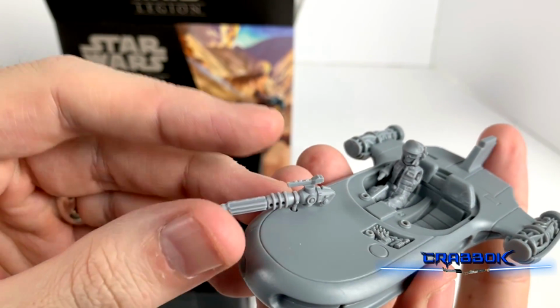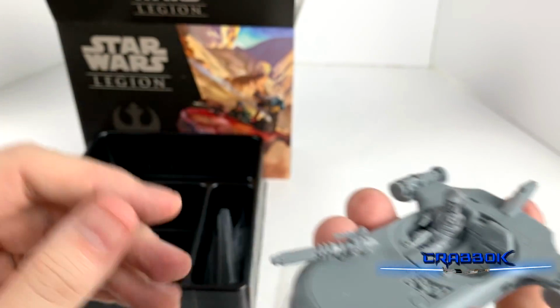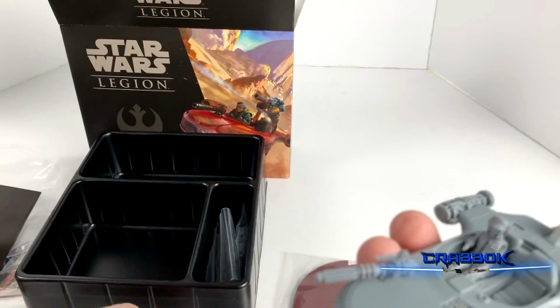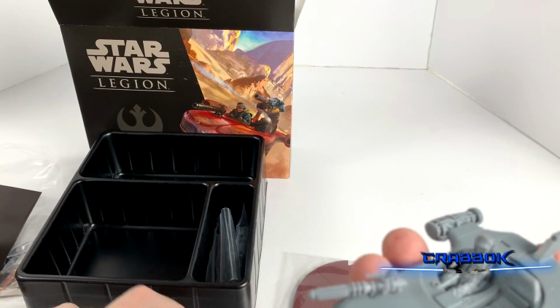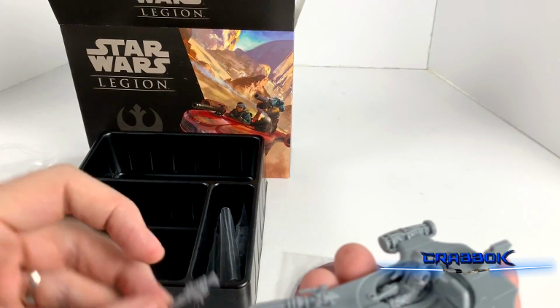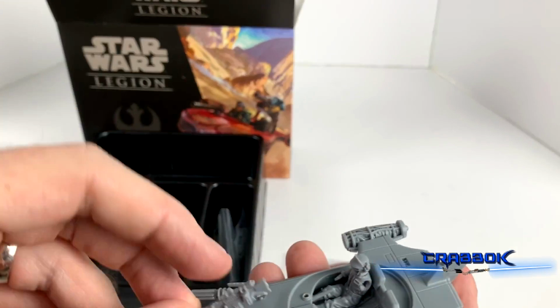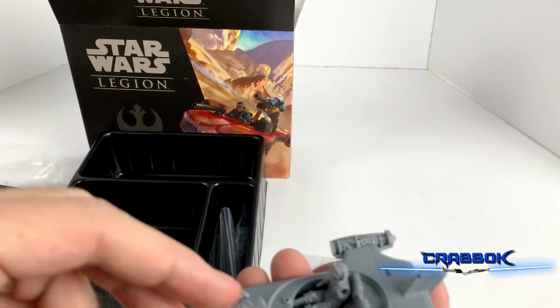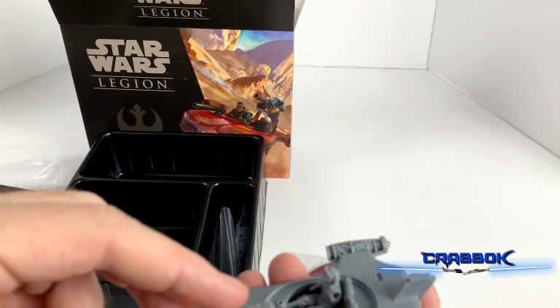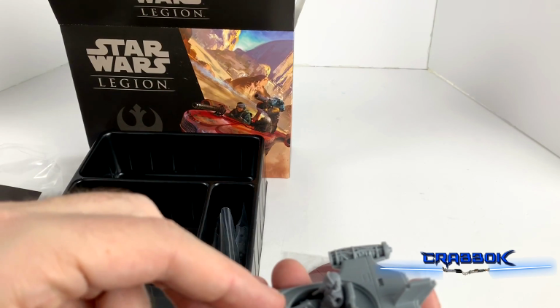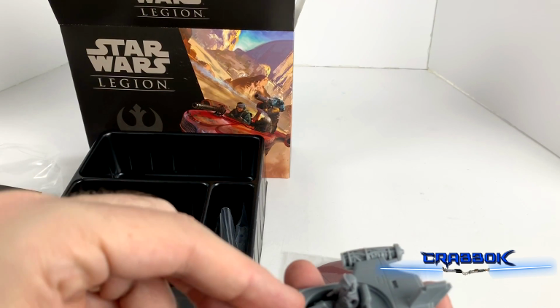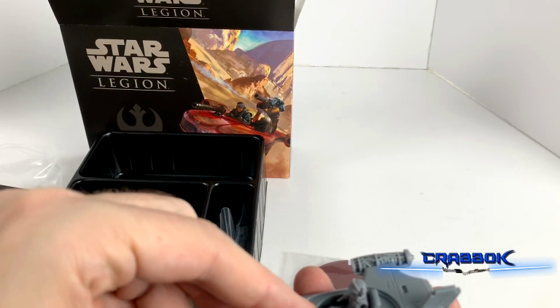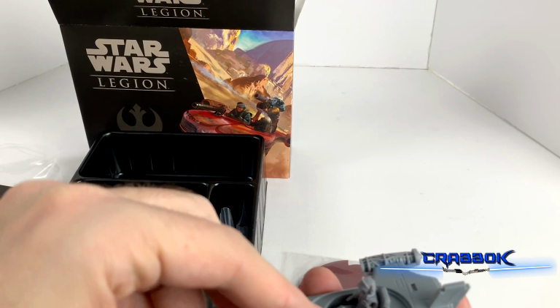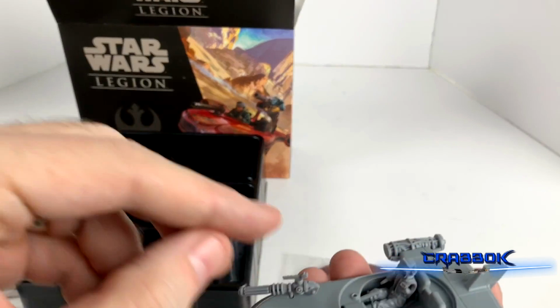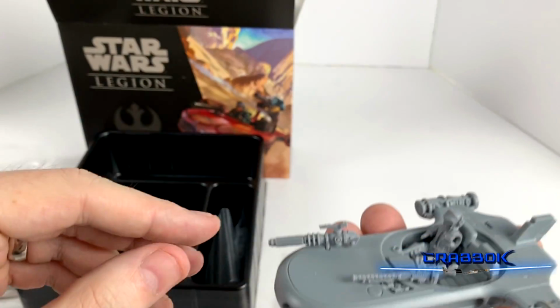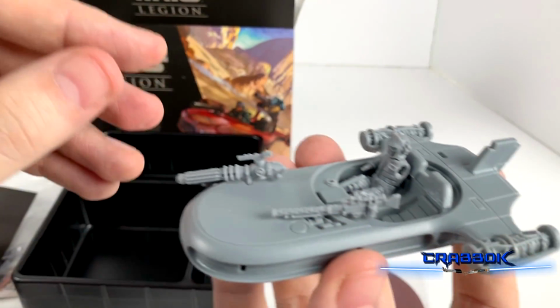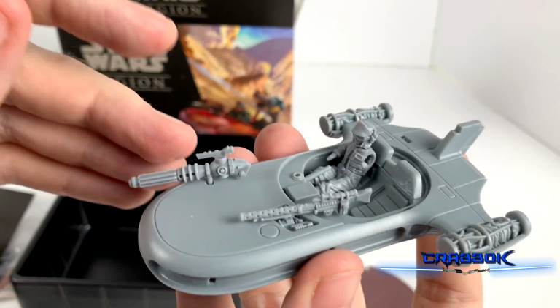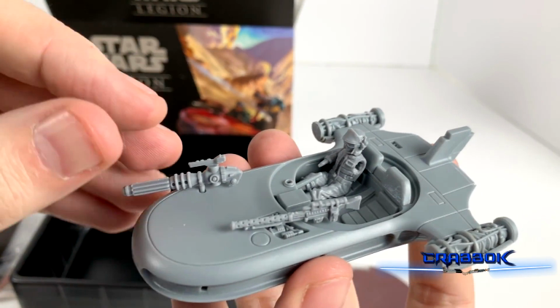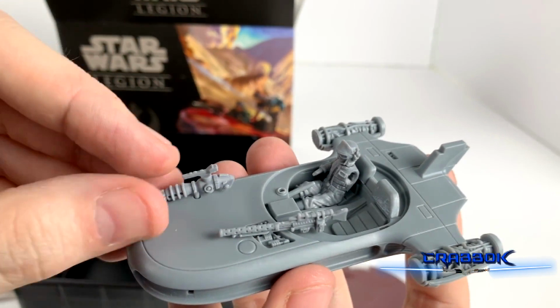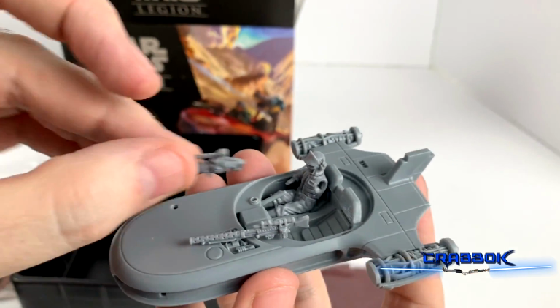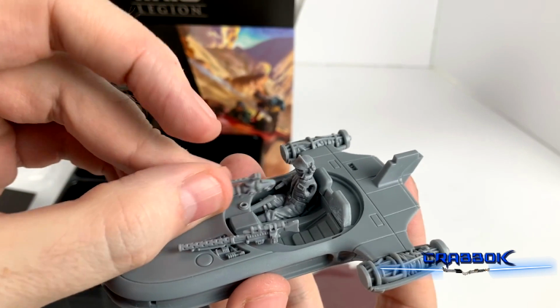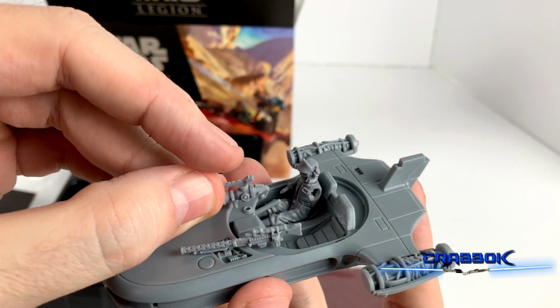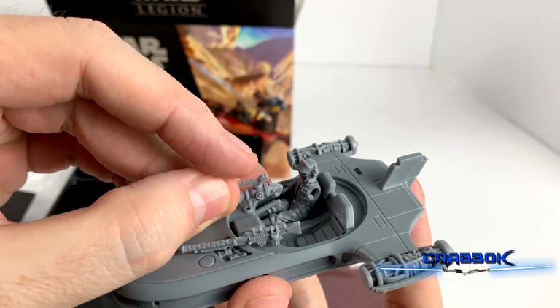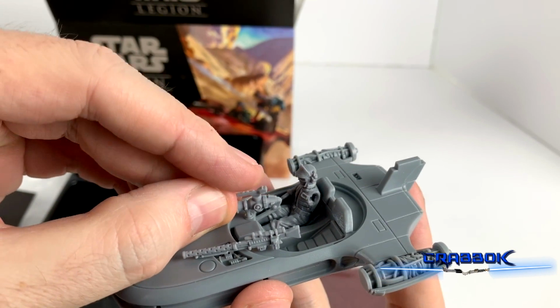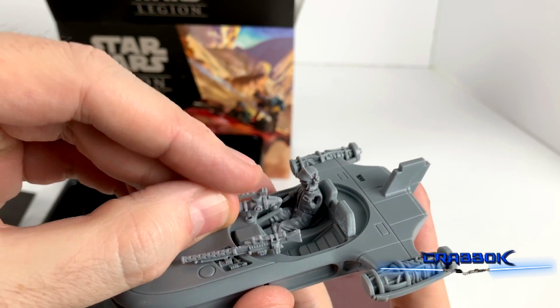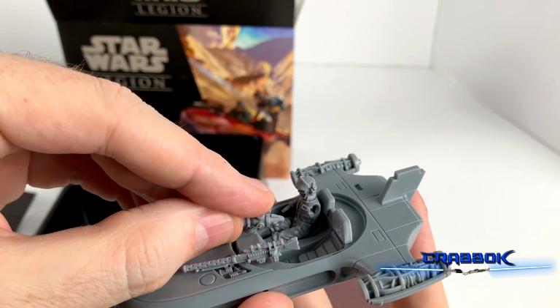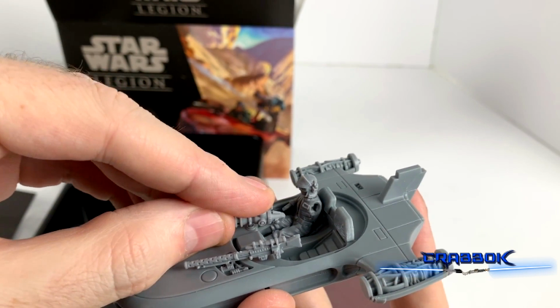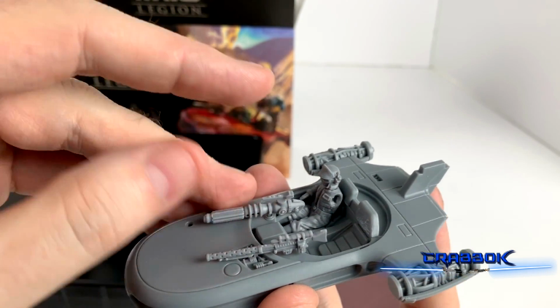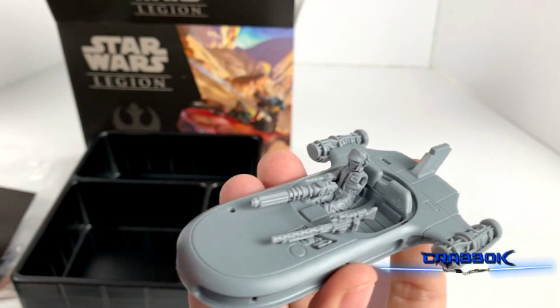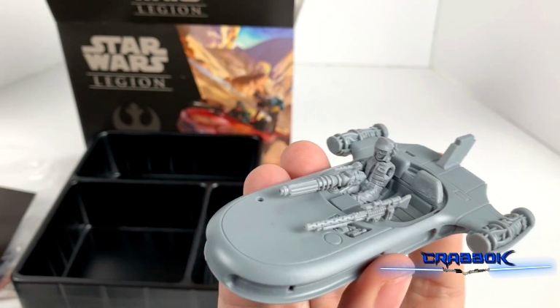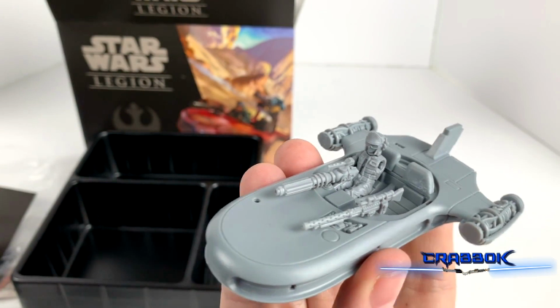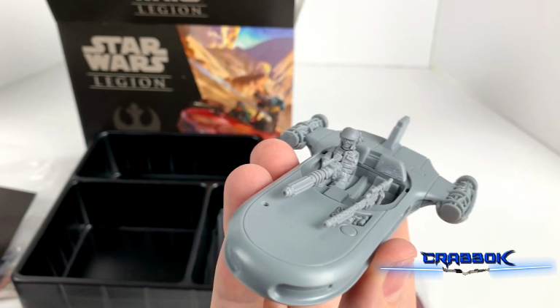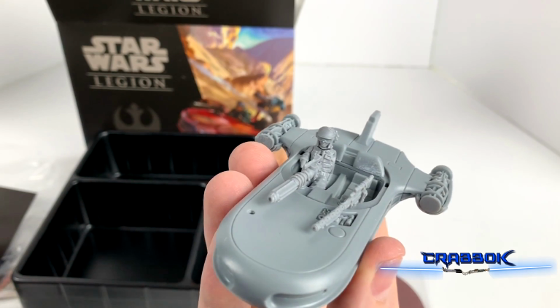You could even put extra holes in there and just put all the guns in — run it without a window, put both of the guns in the window. That would be pretty cool. Just take the clear dash off and put guns all over it.